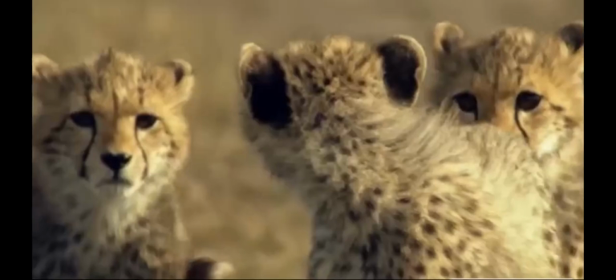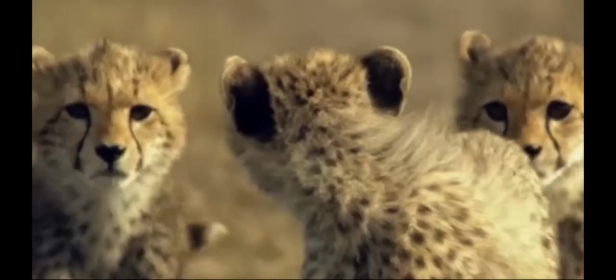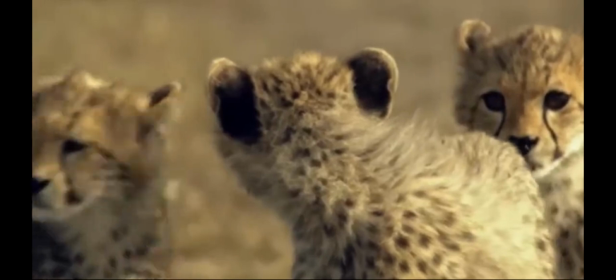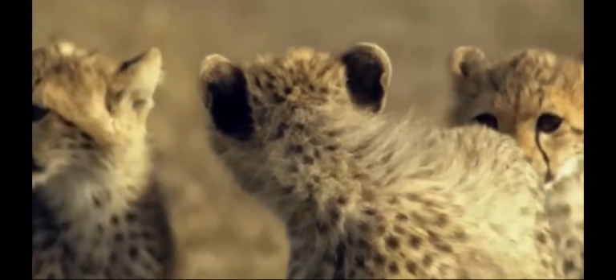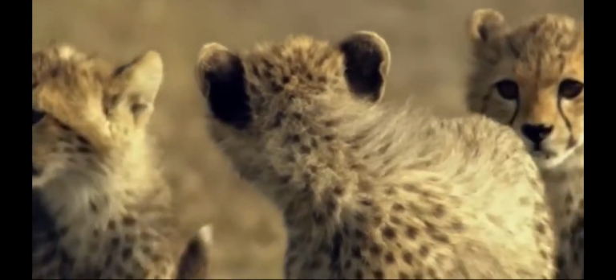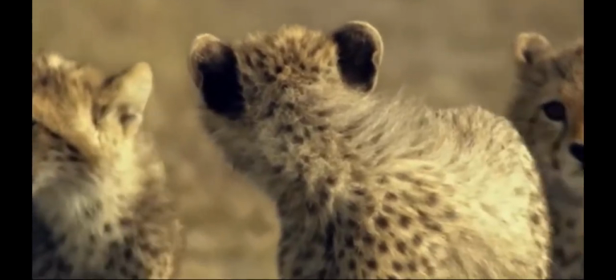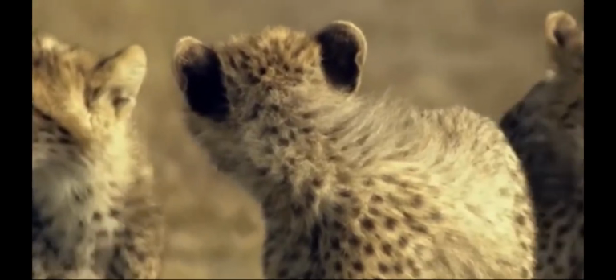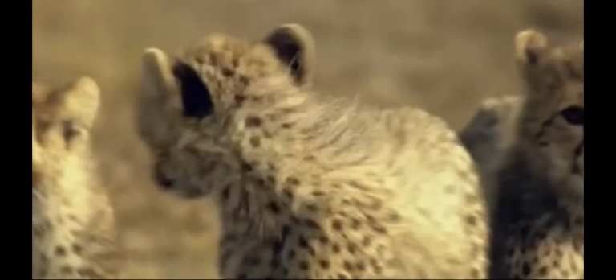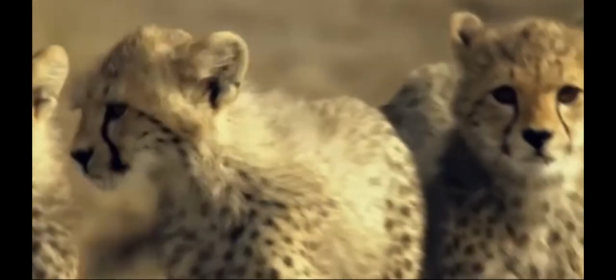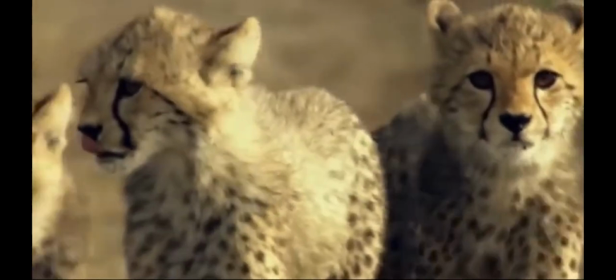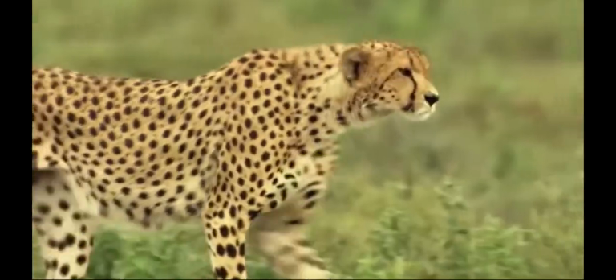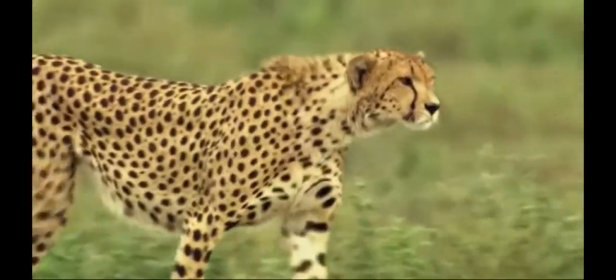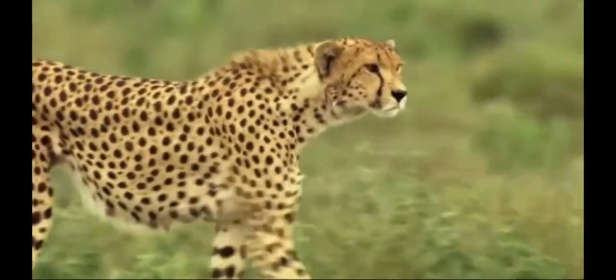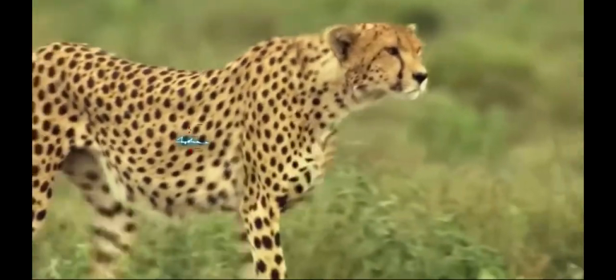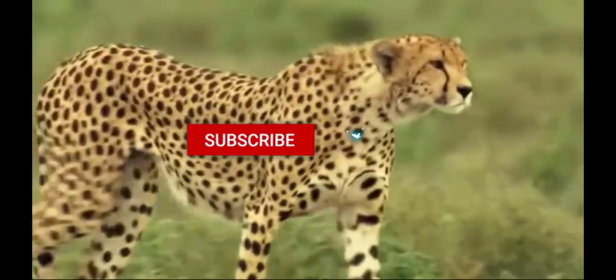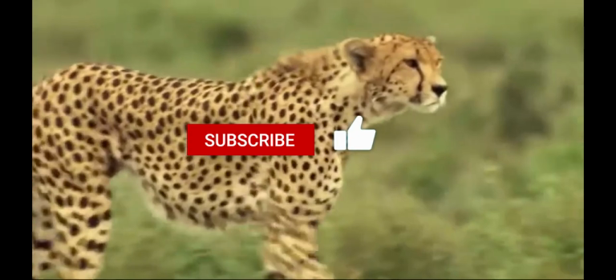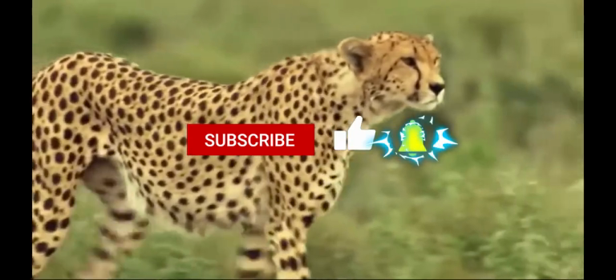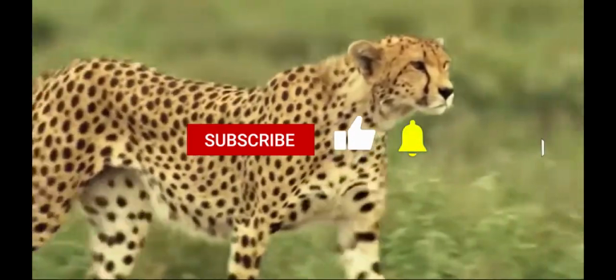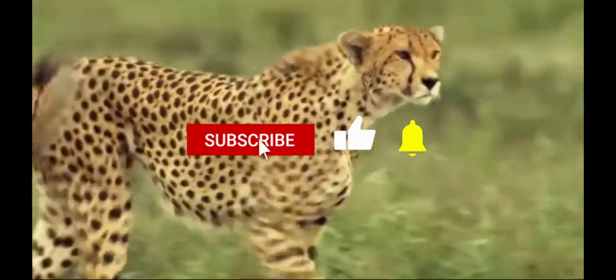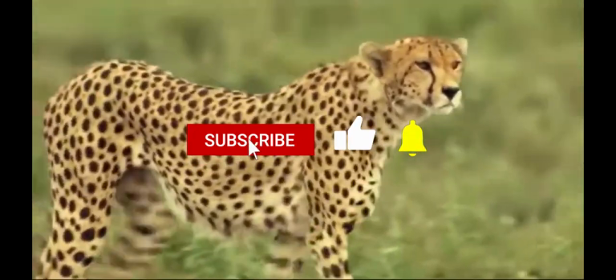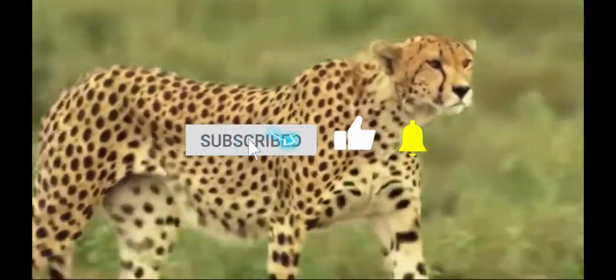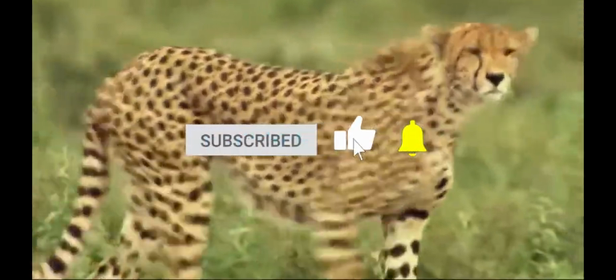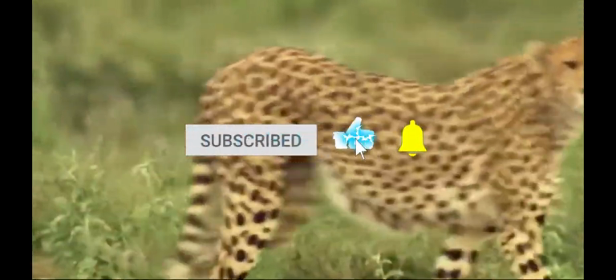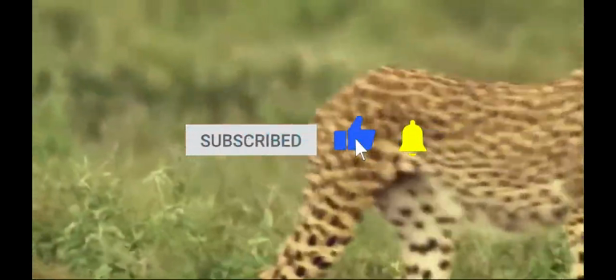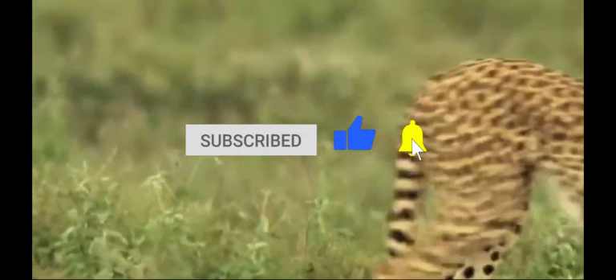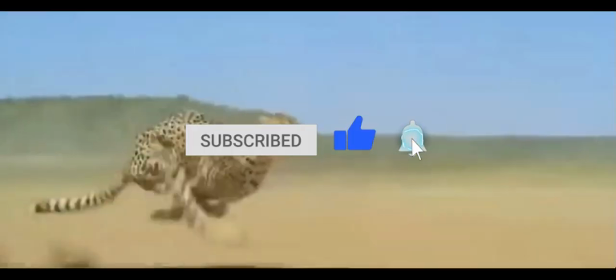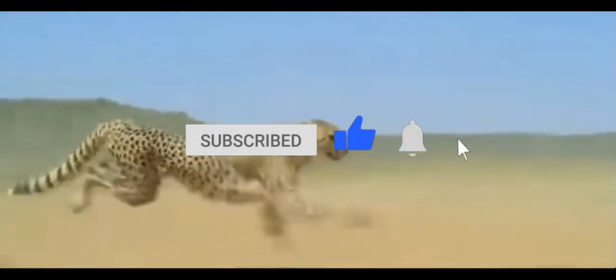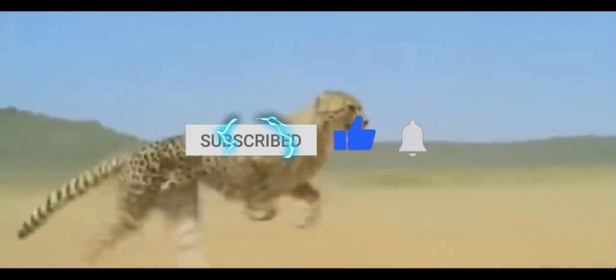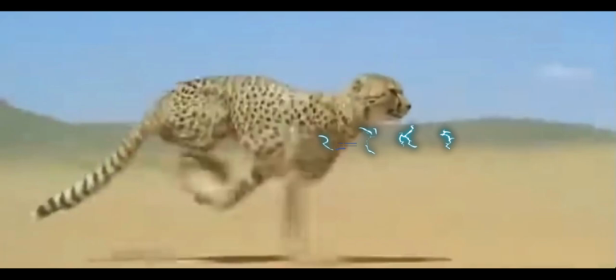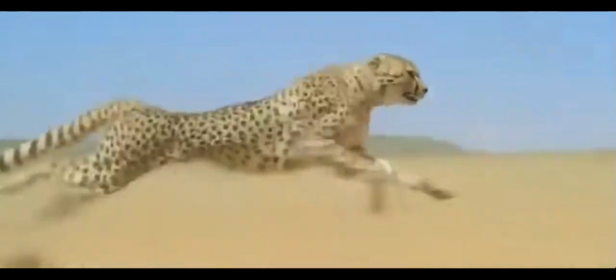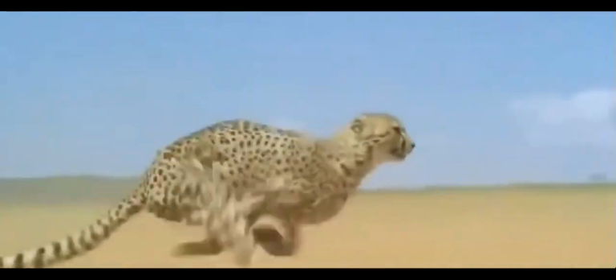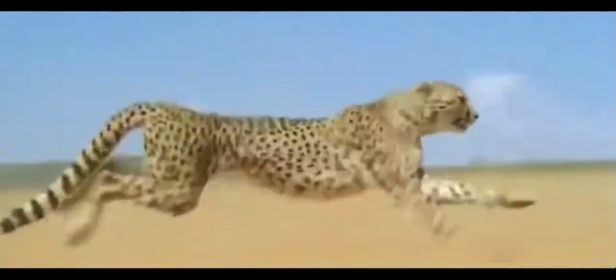Zooming into the savannah, we meet the cheetah, the fastest land animal. With lightning-fast speed and sleek design, the cheetah can catch its prey in a flash. It's the Formula One racer of the animal kingdom.